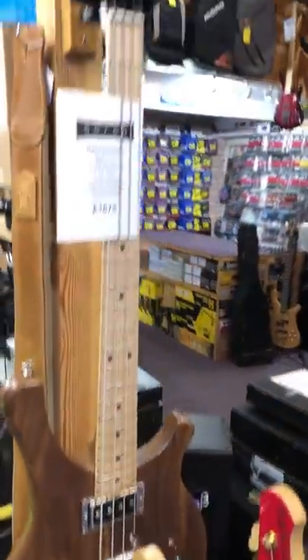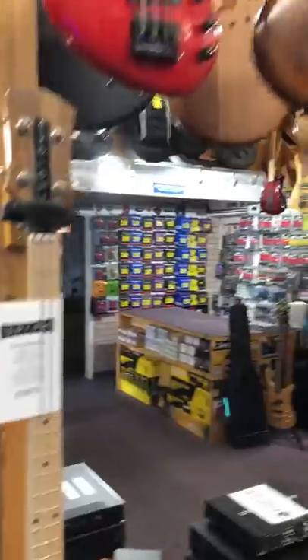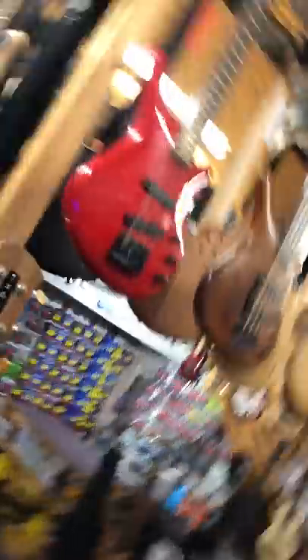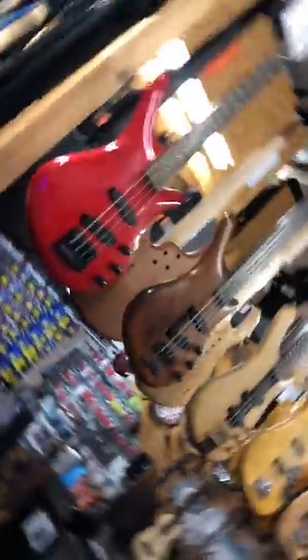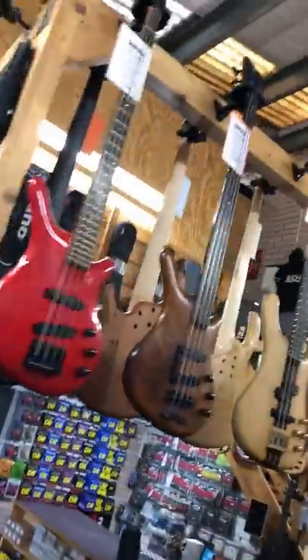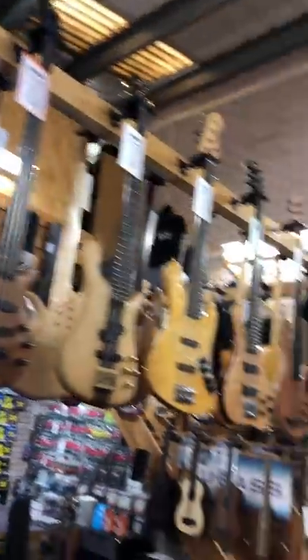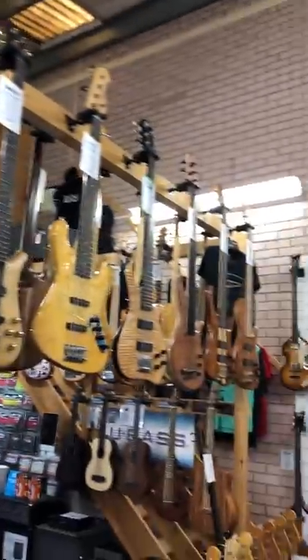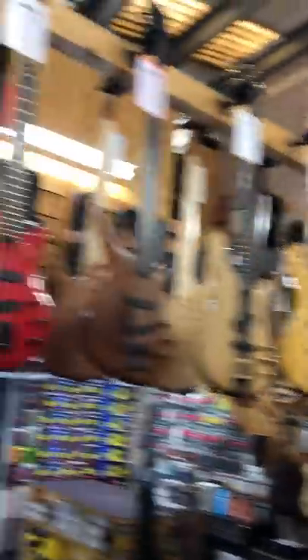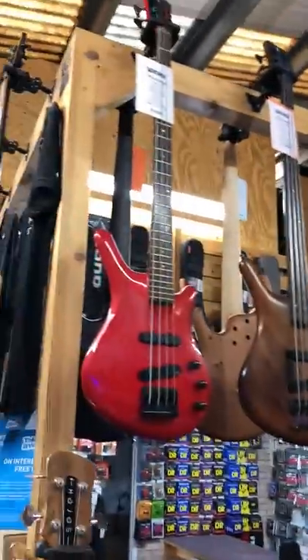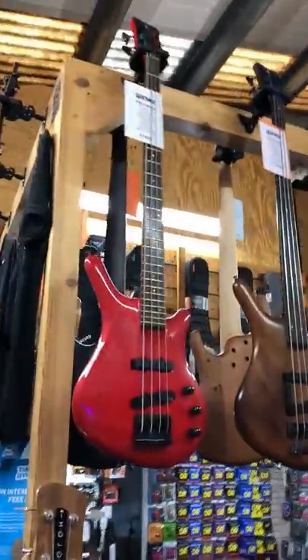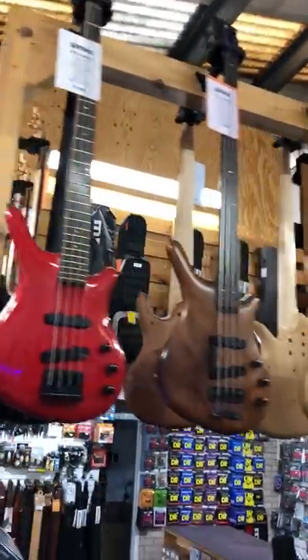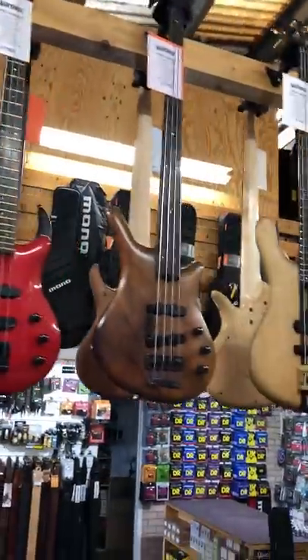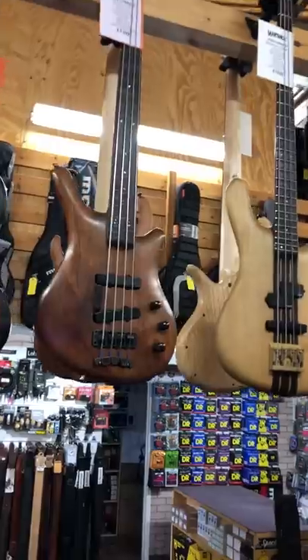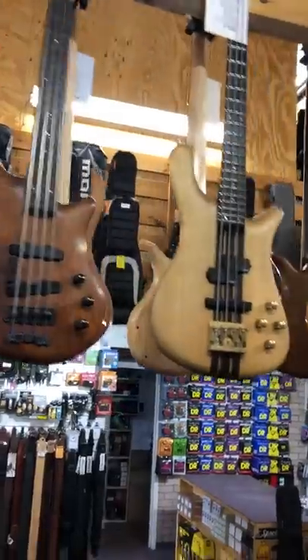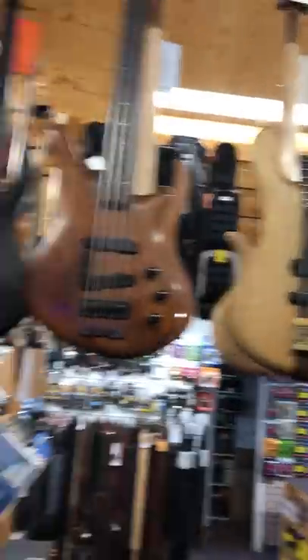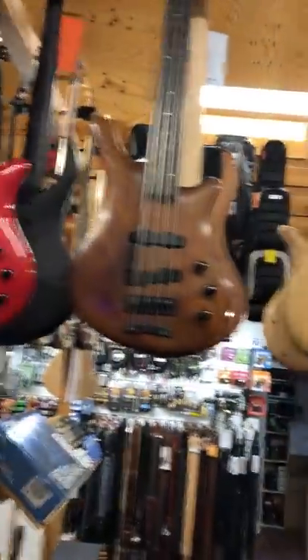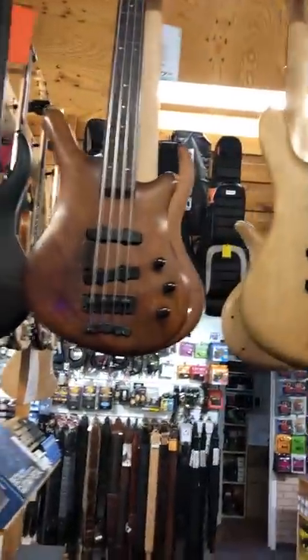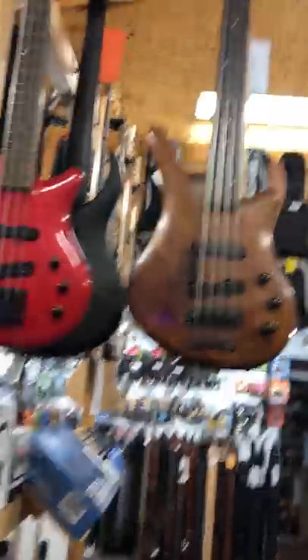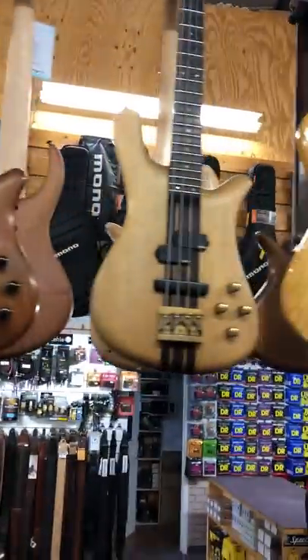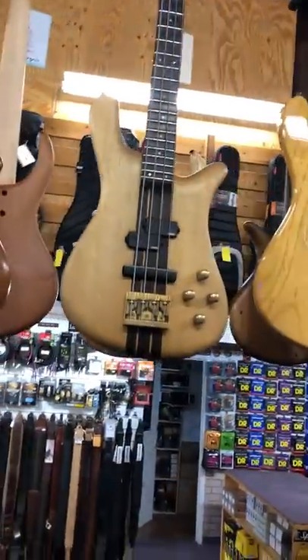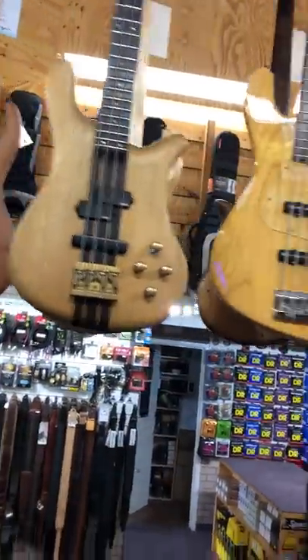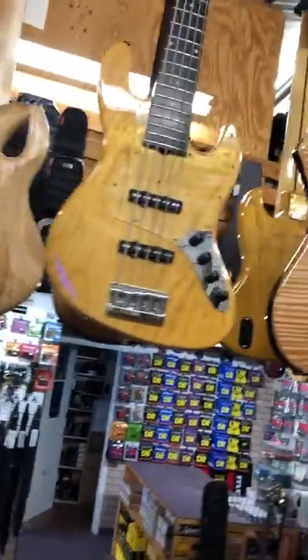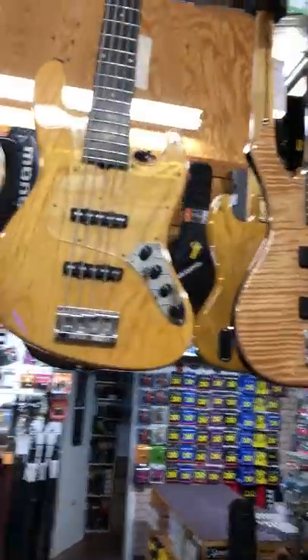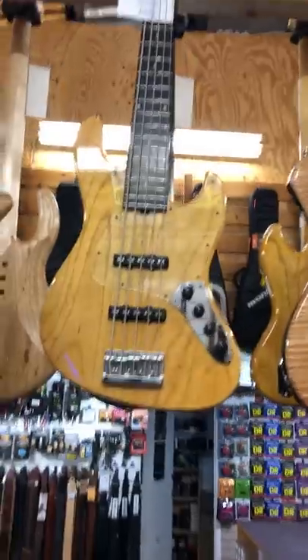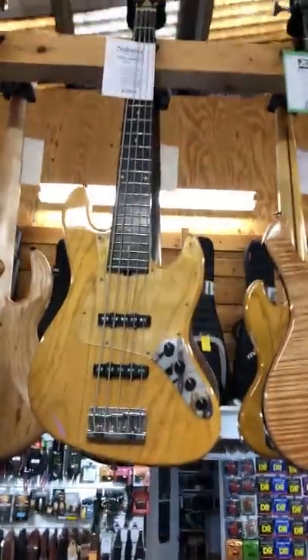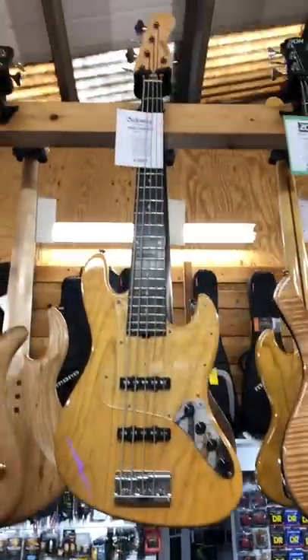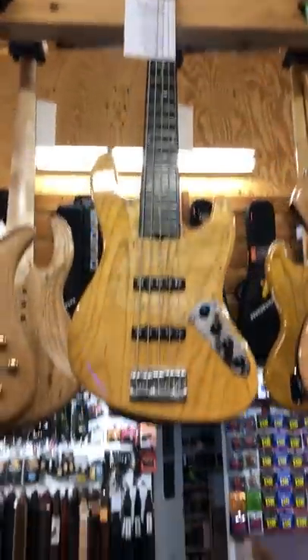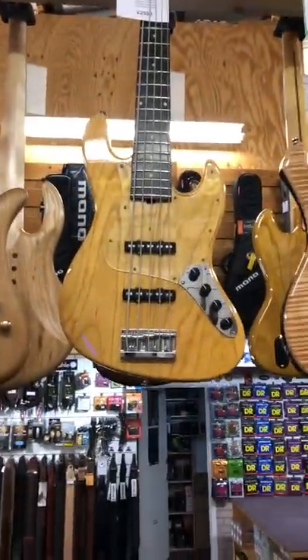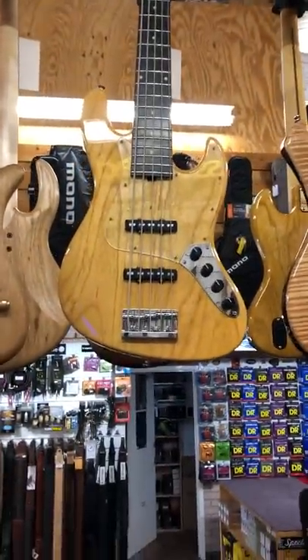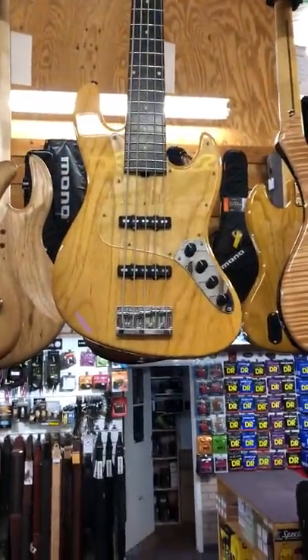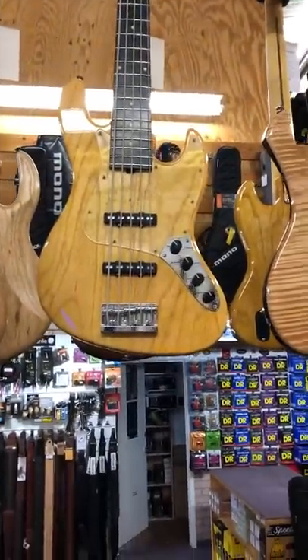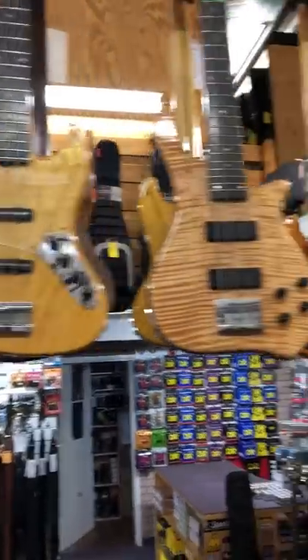We've always got loads of second-hand basses. So as you can see up here, we've got some beautiful early Warwicks — quite a few of these at the moment. Thumbs, Streamer. We've got a fabulous Sadowski there second-hand, which is just amazing, in lovely condition.